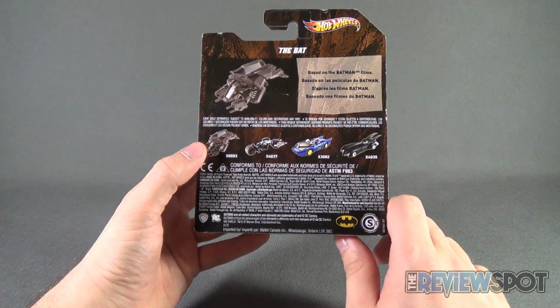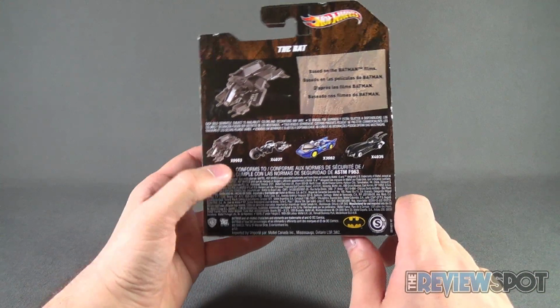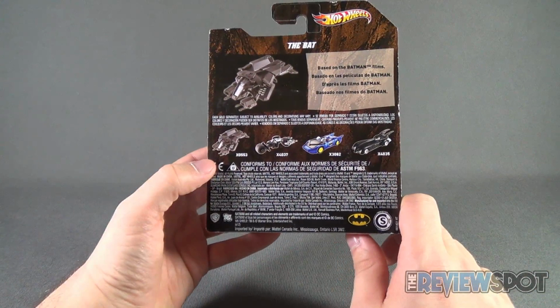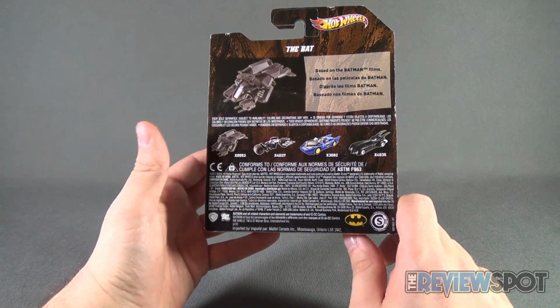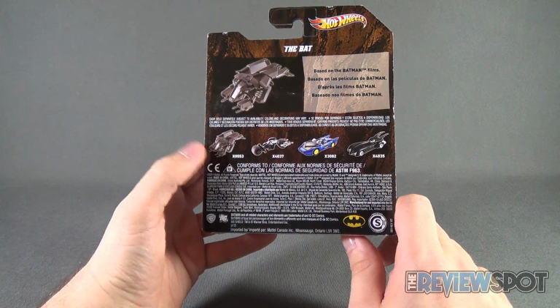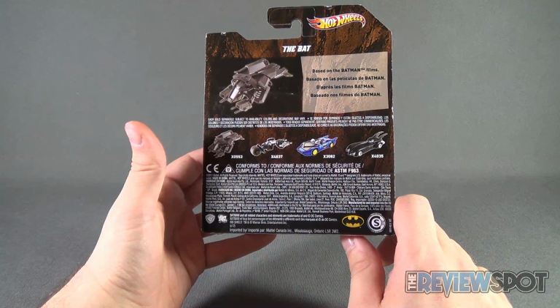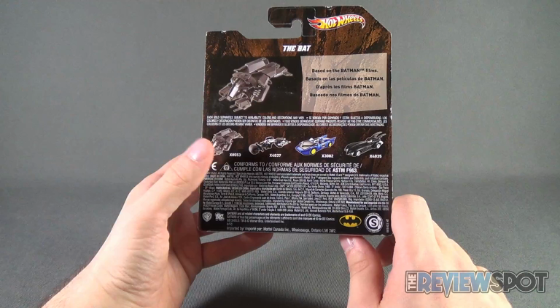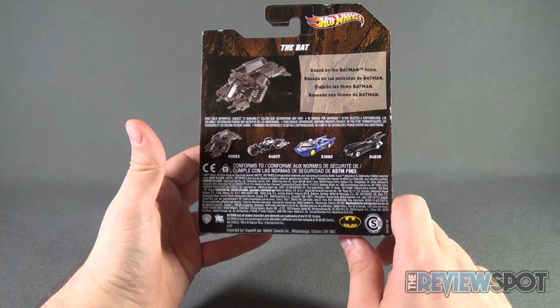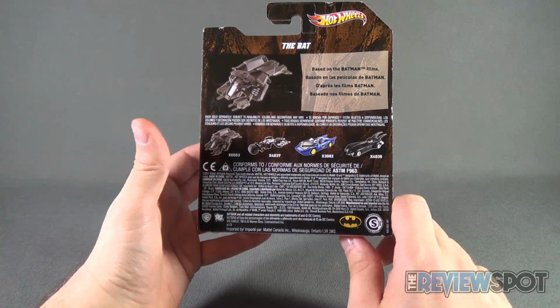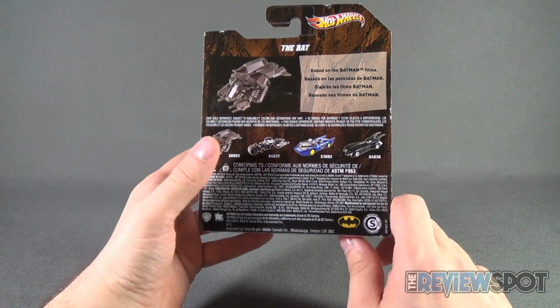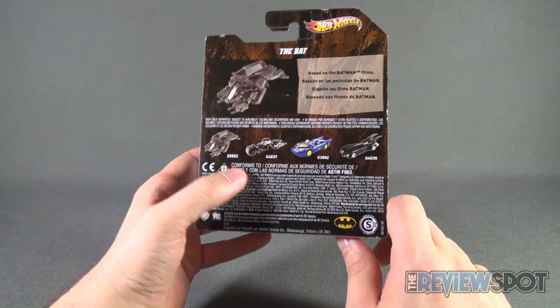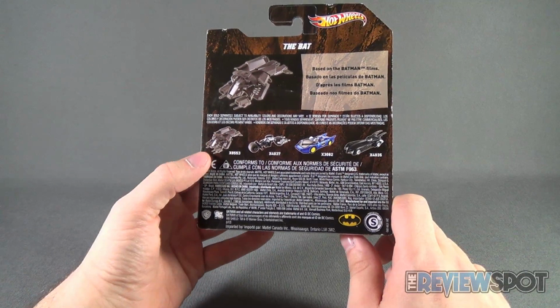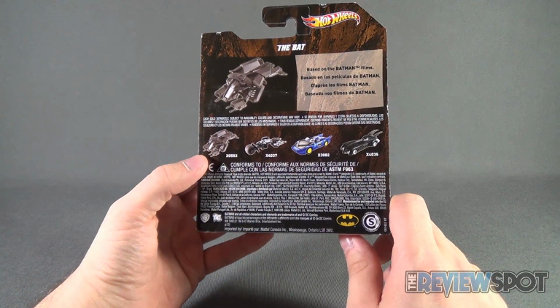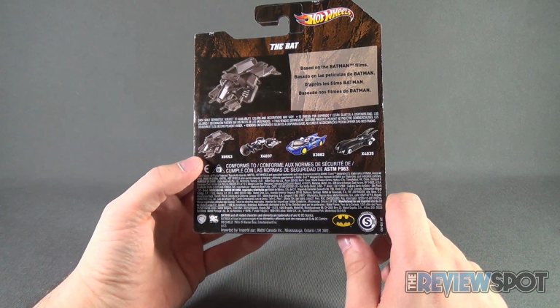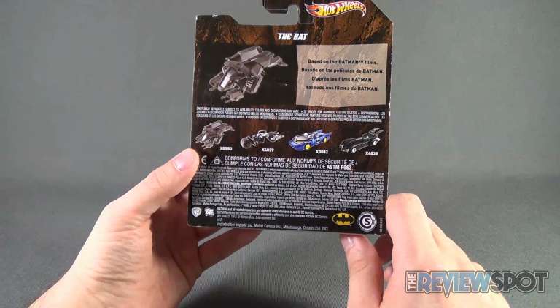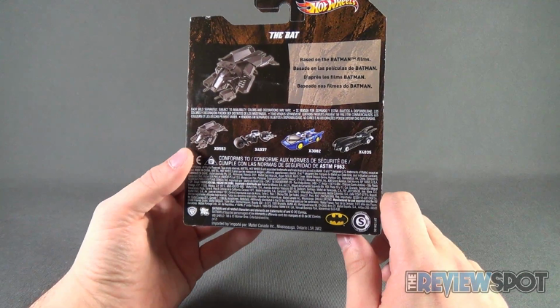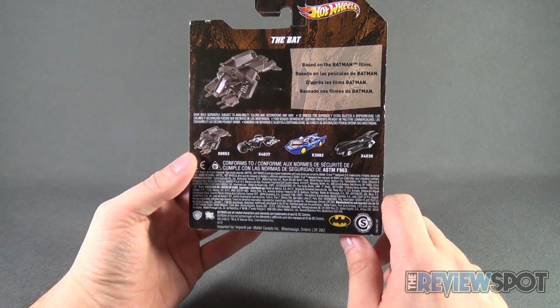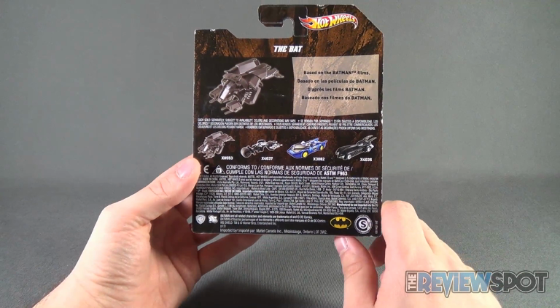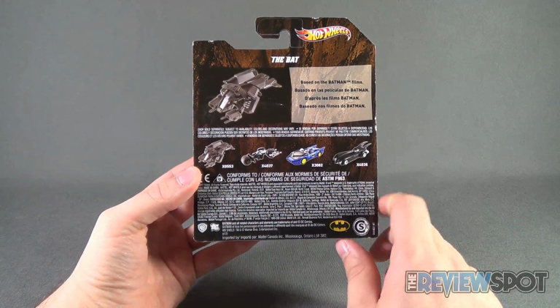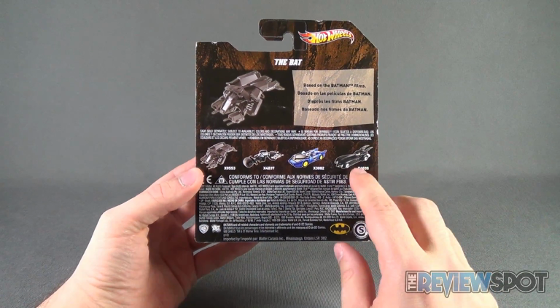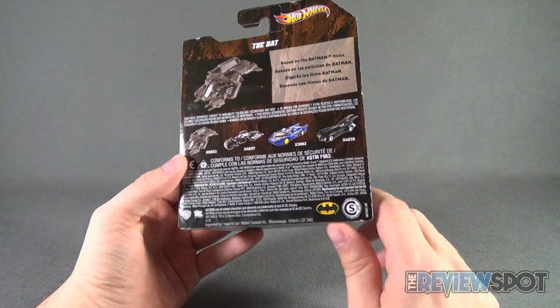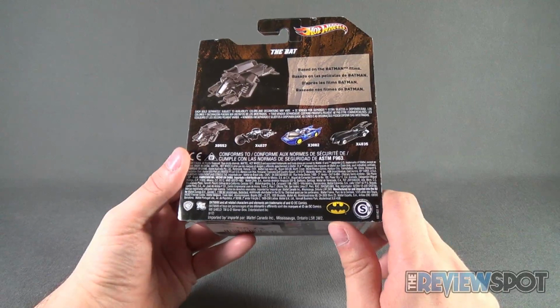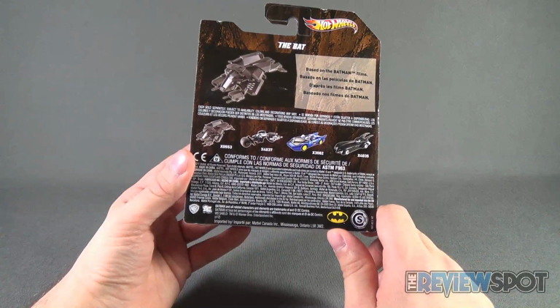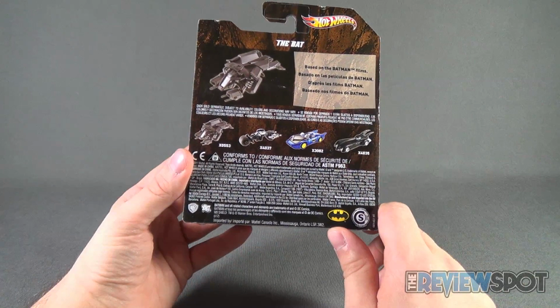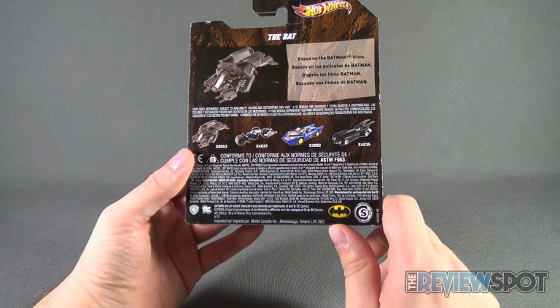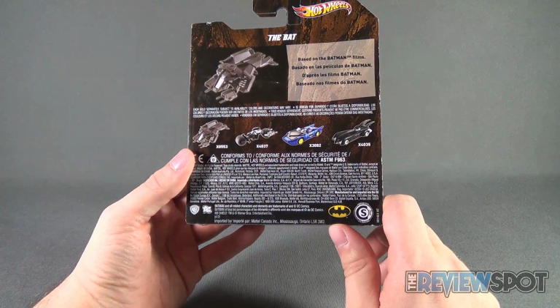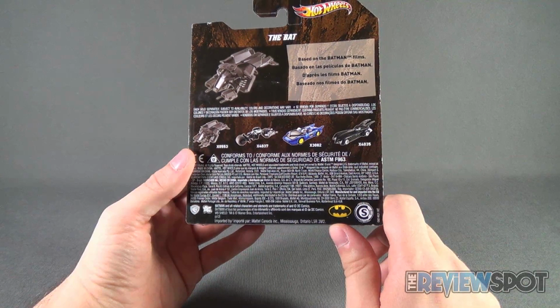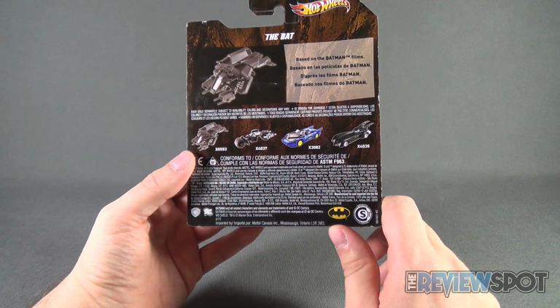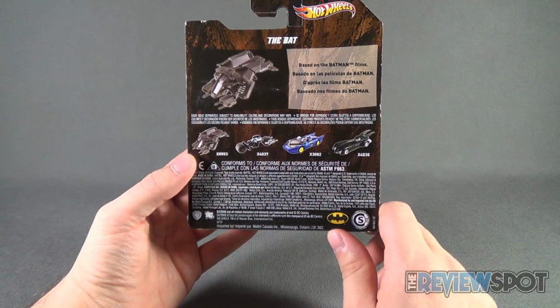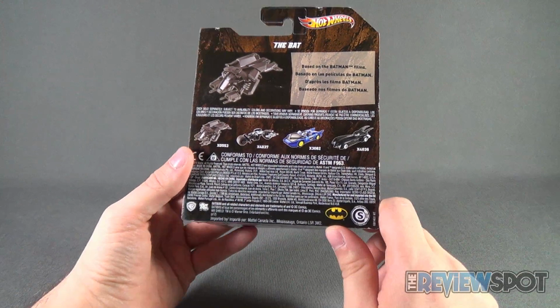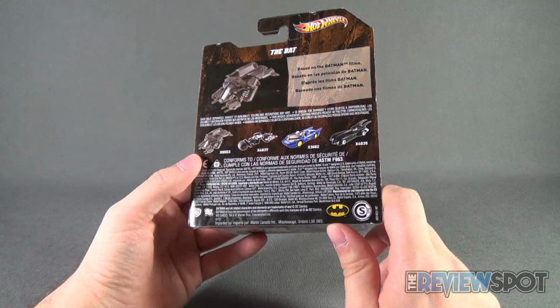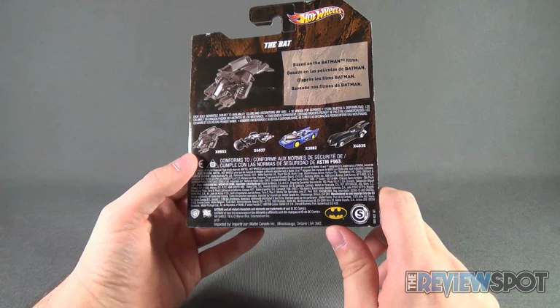Speaking of other vehicles, the other vehicles in this line are The Bat, the Bat Pod, the 1980s Batmobile, and Batman and Robin's Batmobile. It also comes to us from the folks over at Mattel.